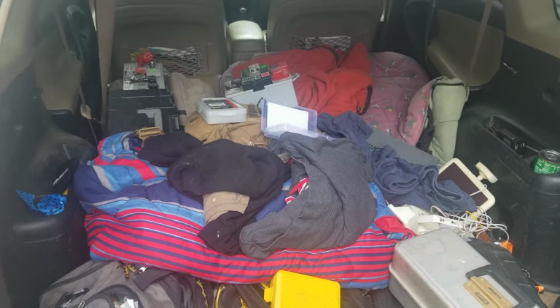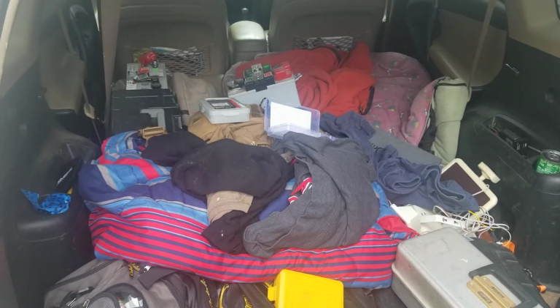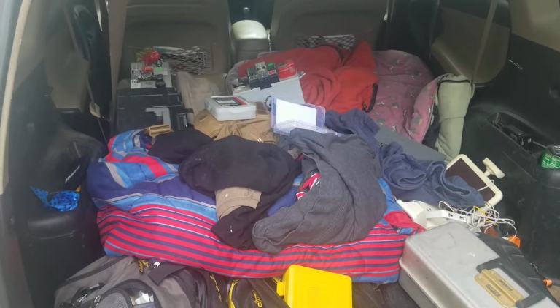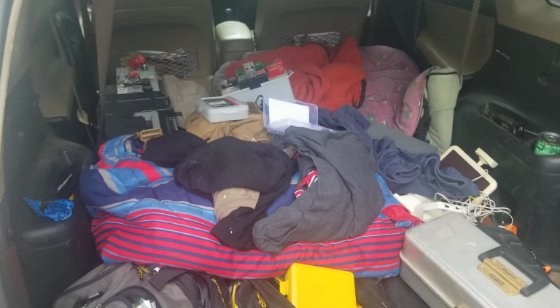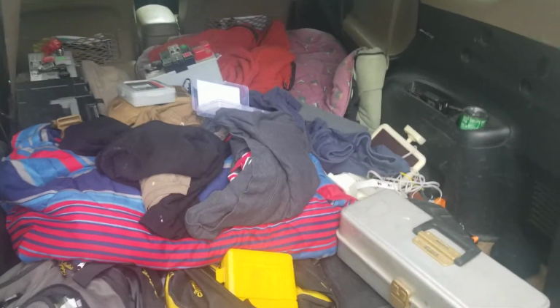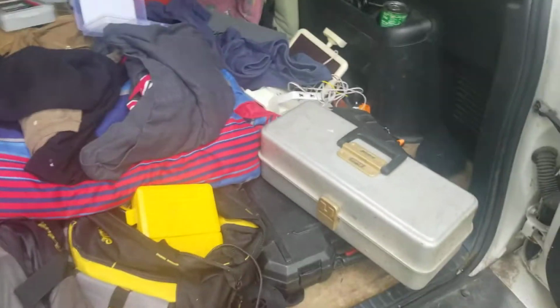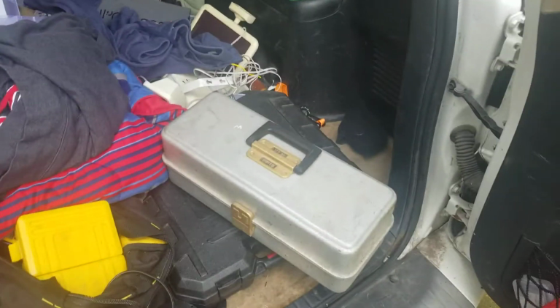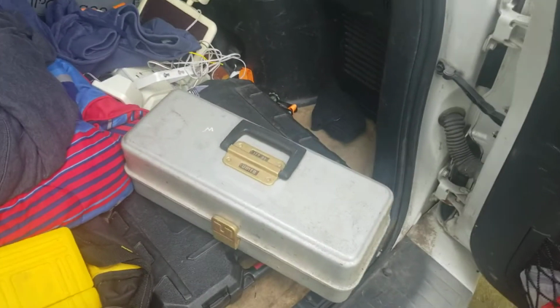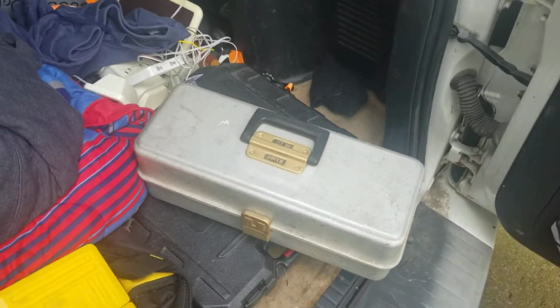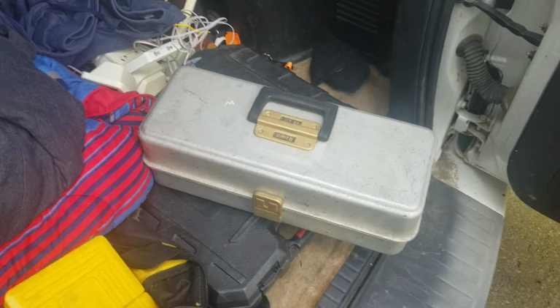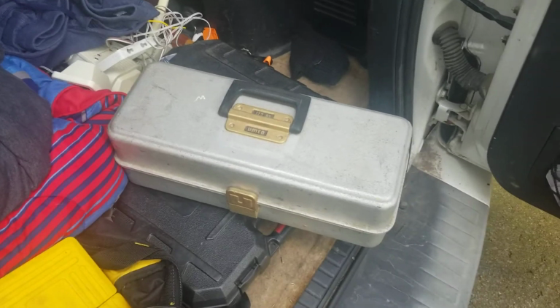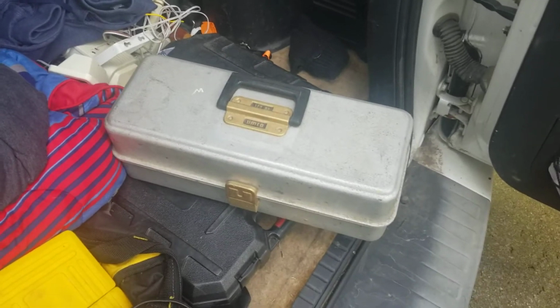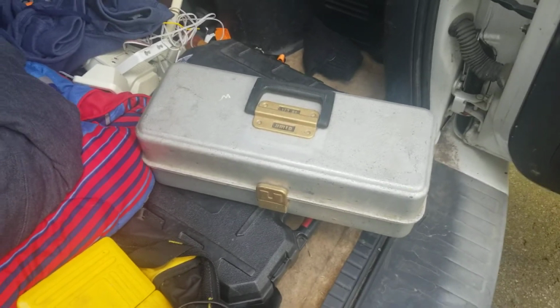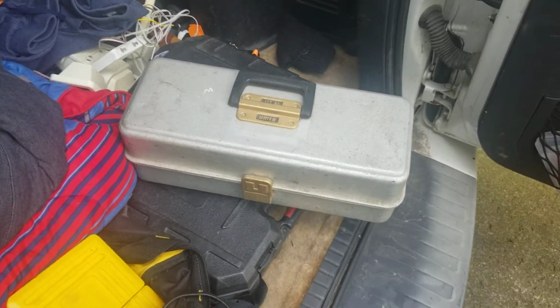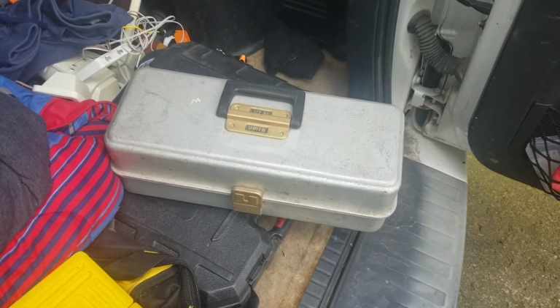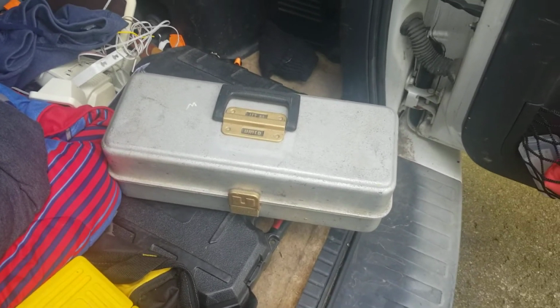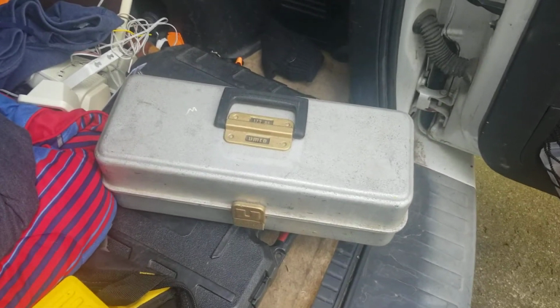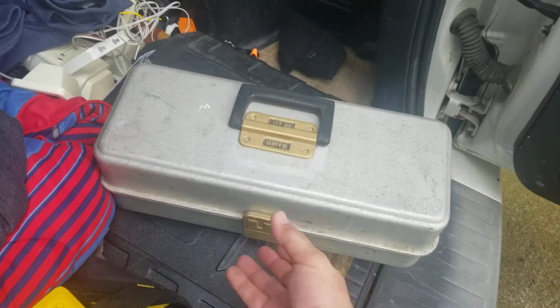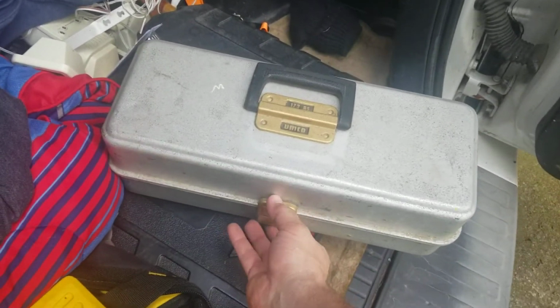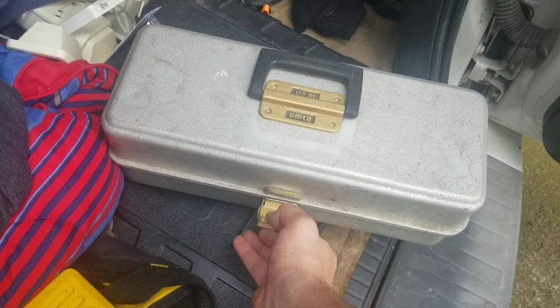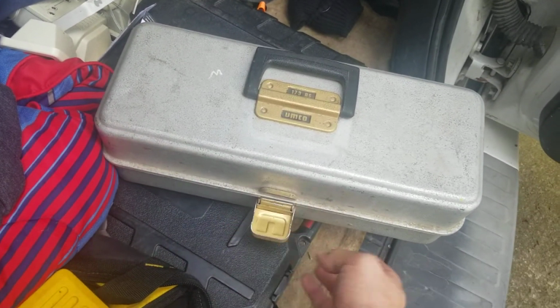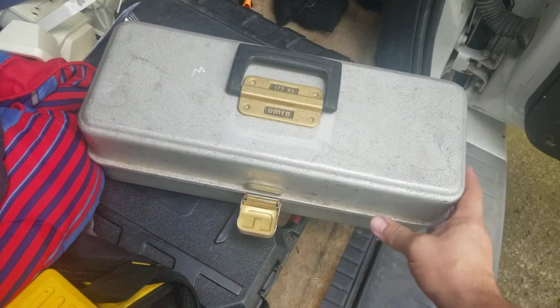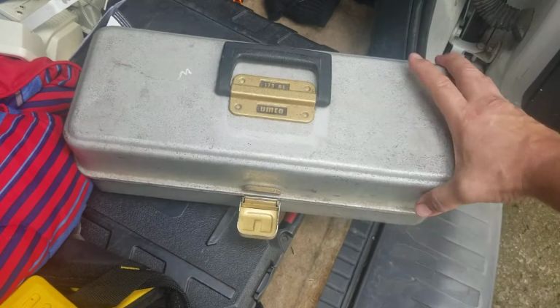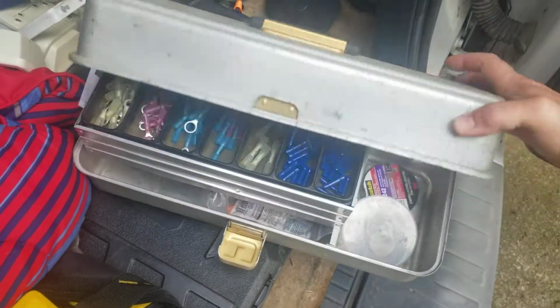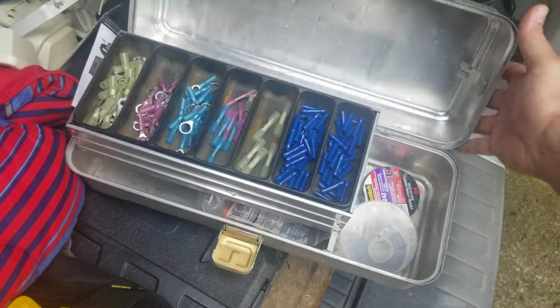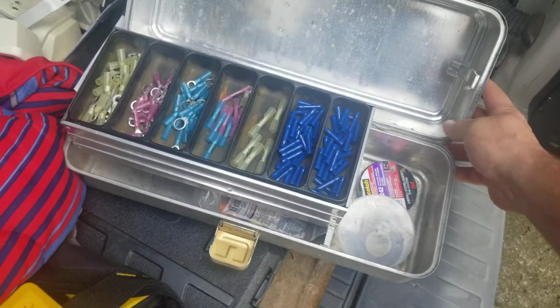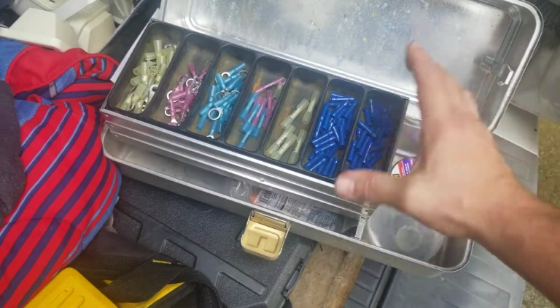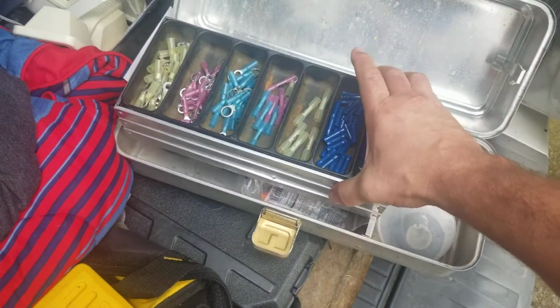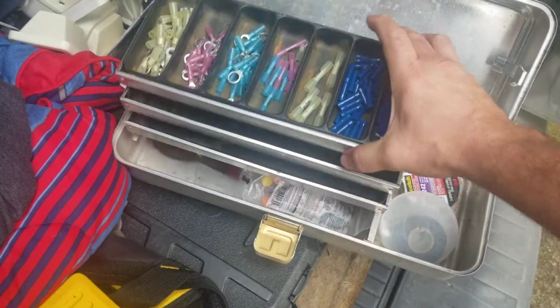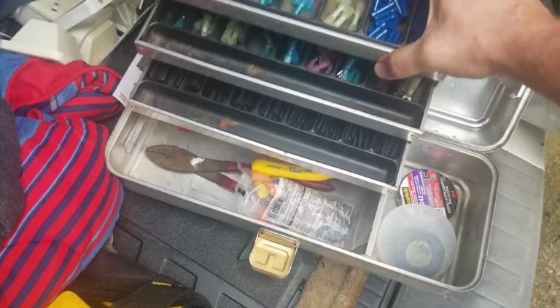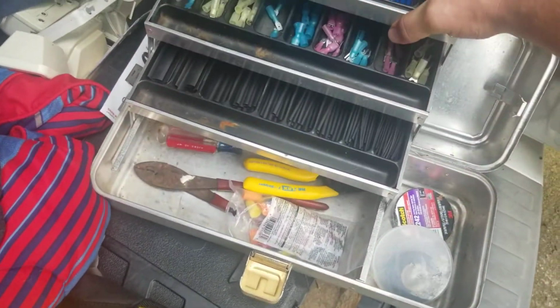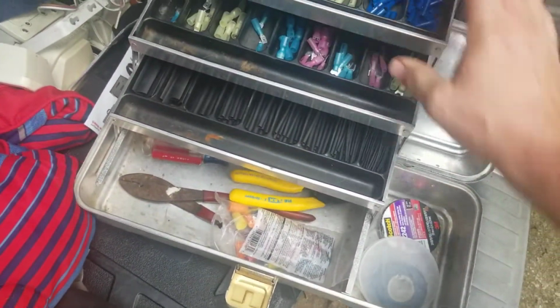Welcome to my messy car, ATEC. This tackle box you gave me — I'm pretty sure you gave it to me — I want to show you what I did with it. This tackle box is now my electrical box. Check that out.